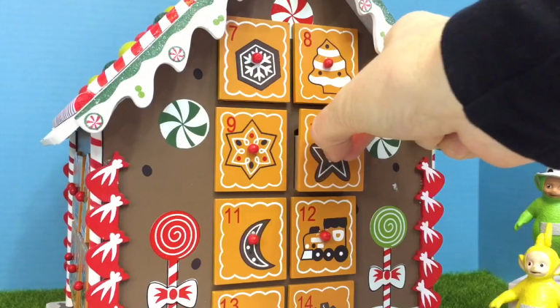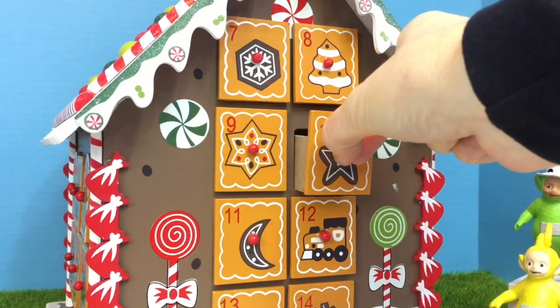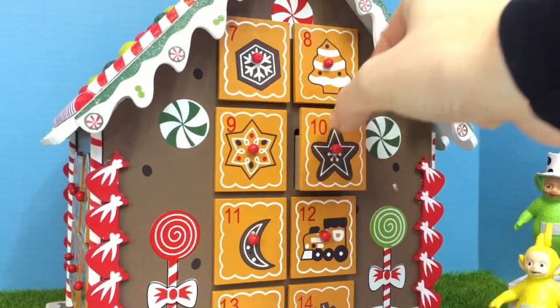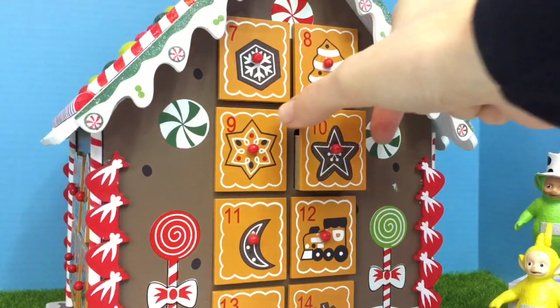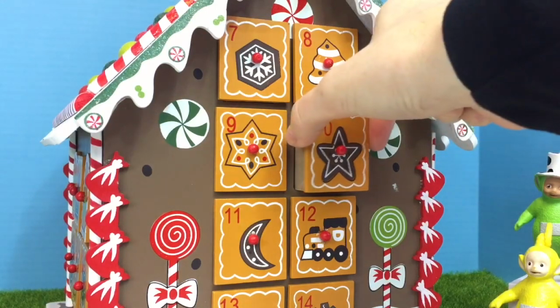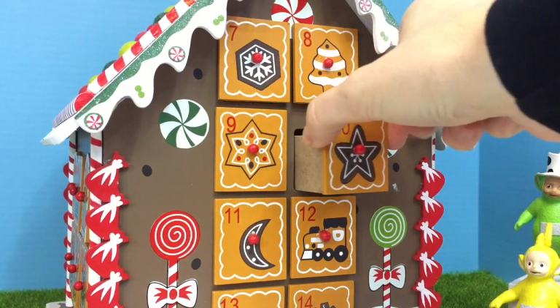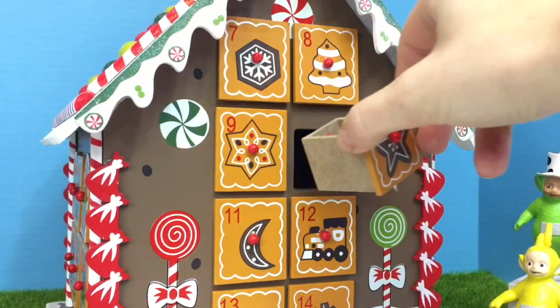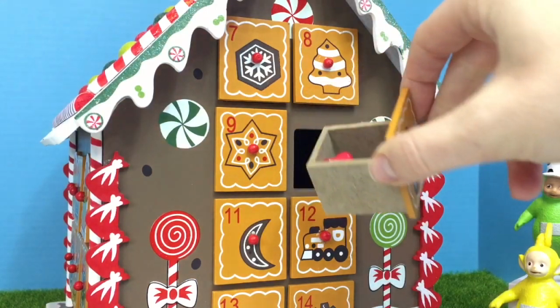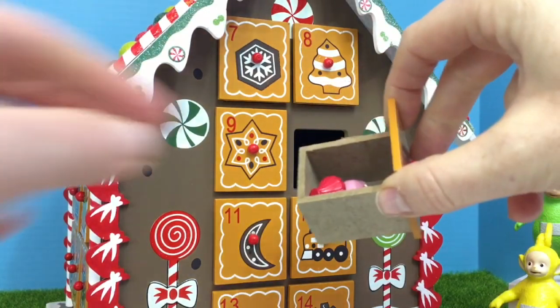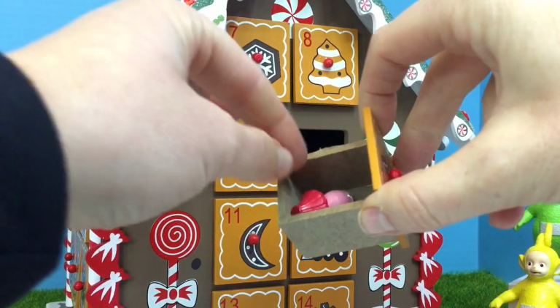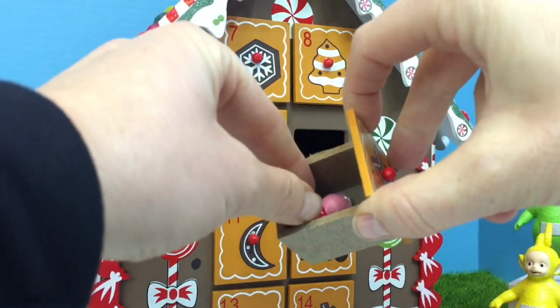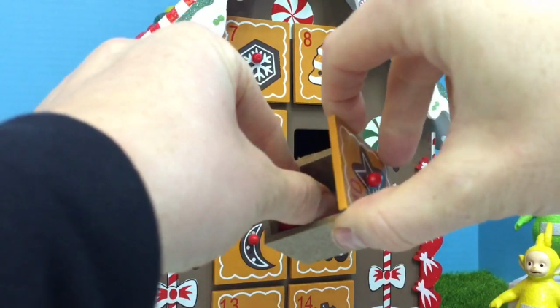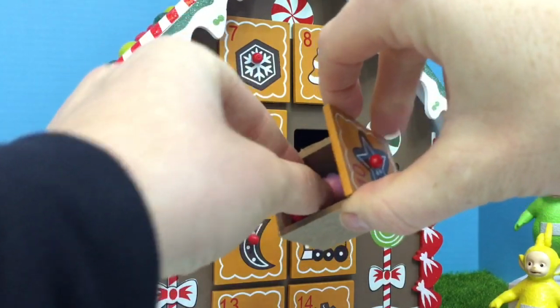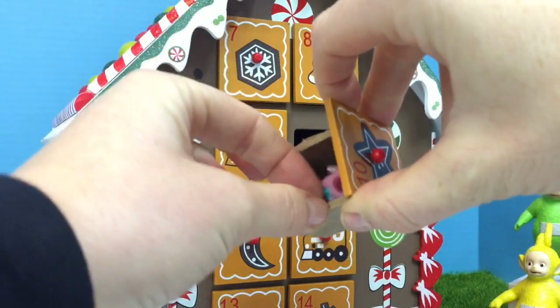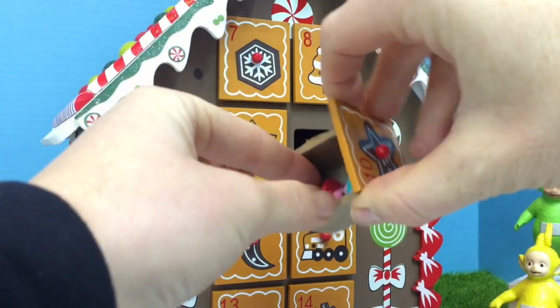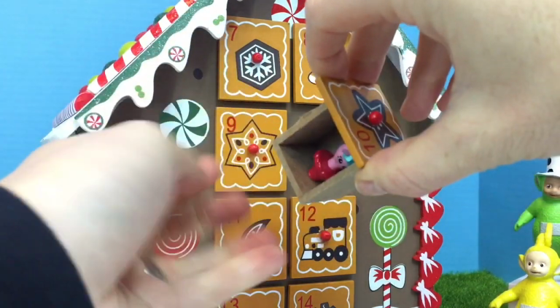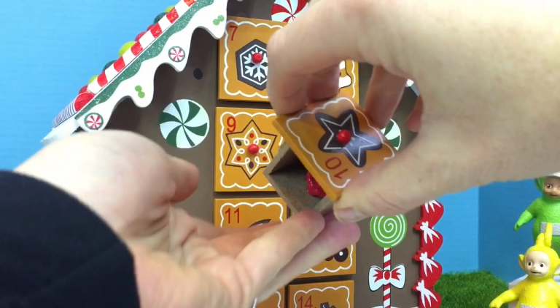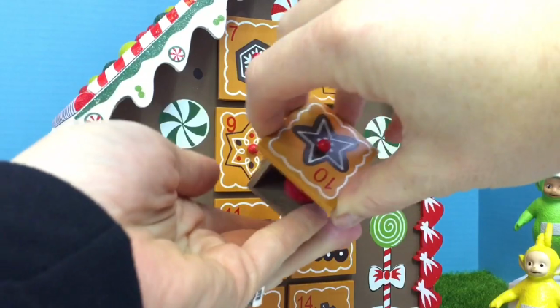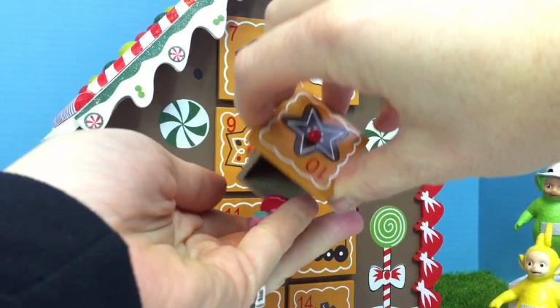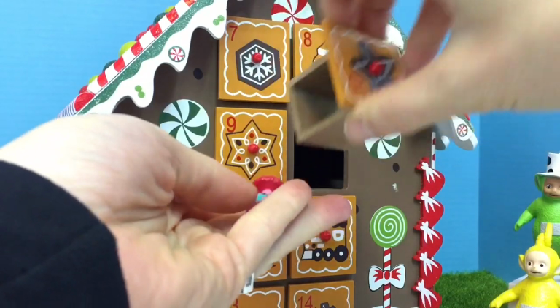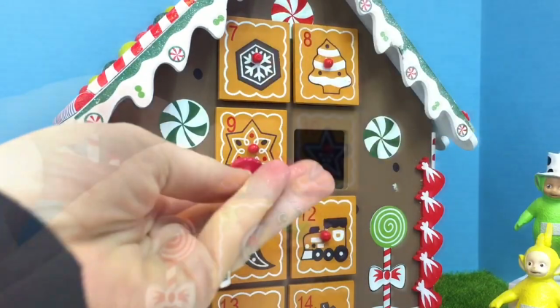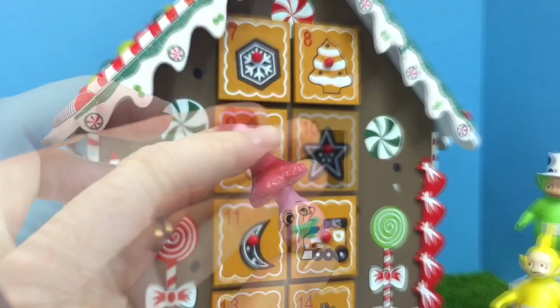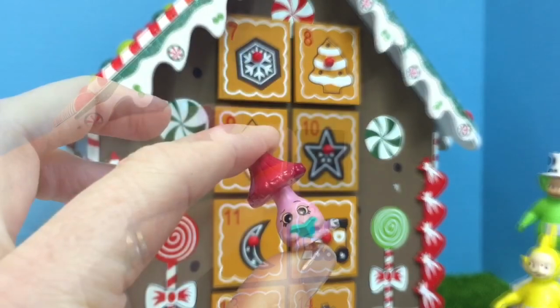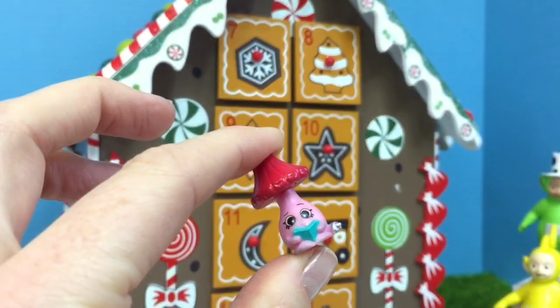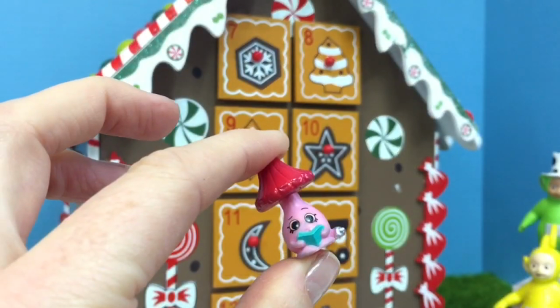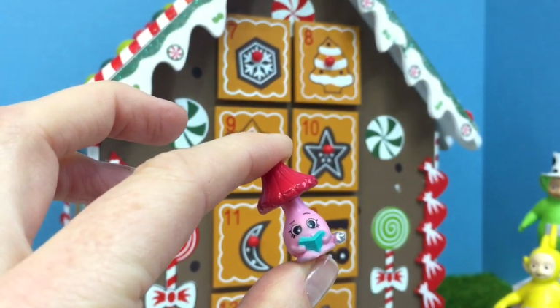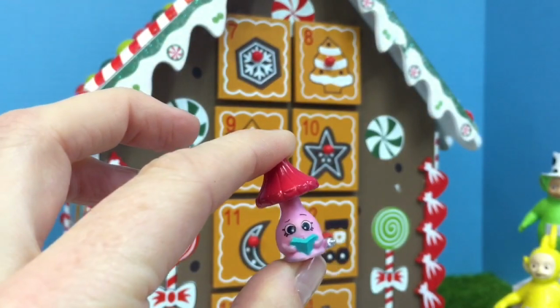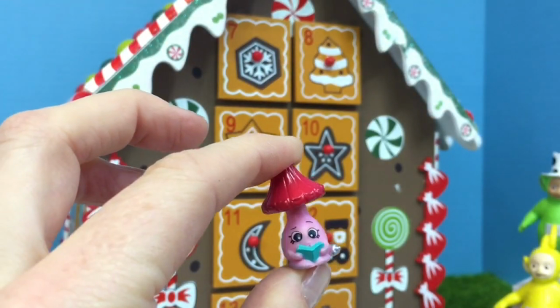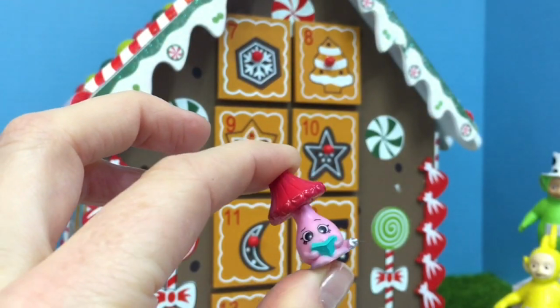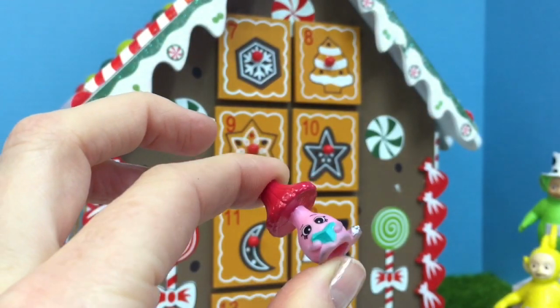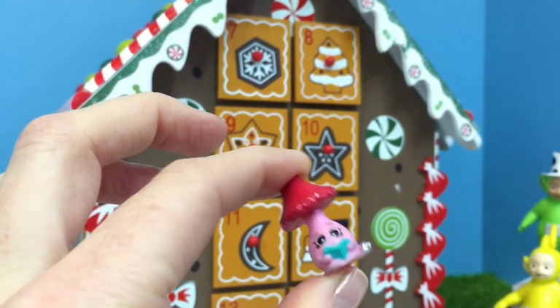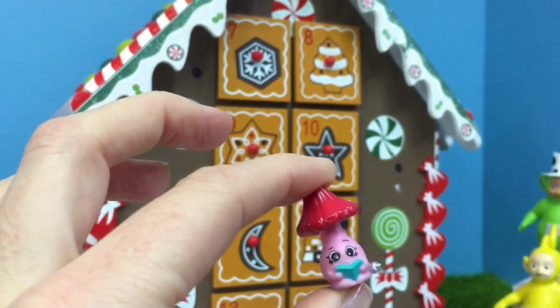Number 10. This looks like a Shopkin. It's a pink lamp reading a book.